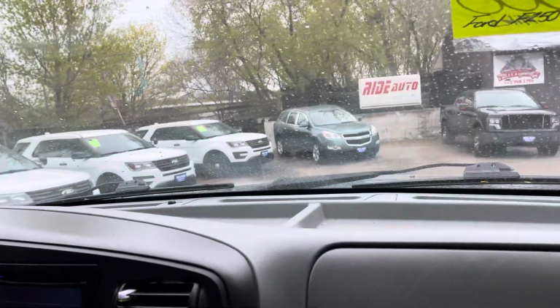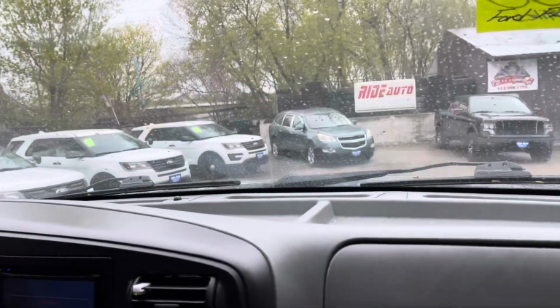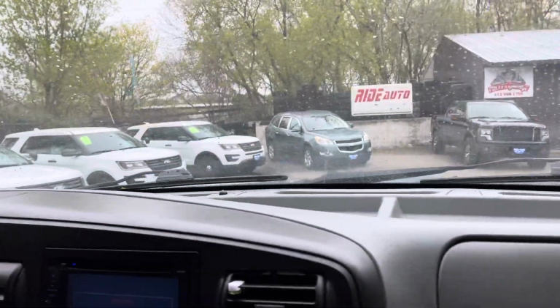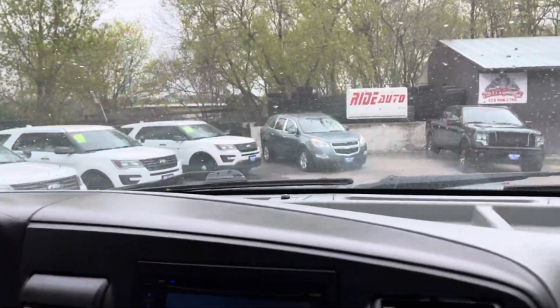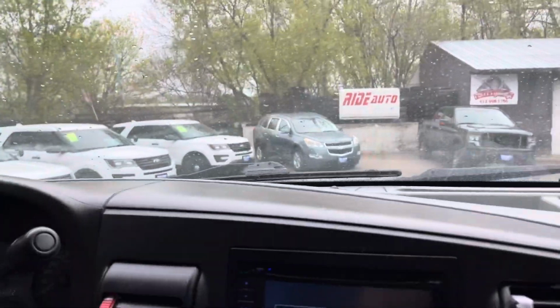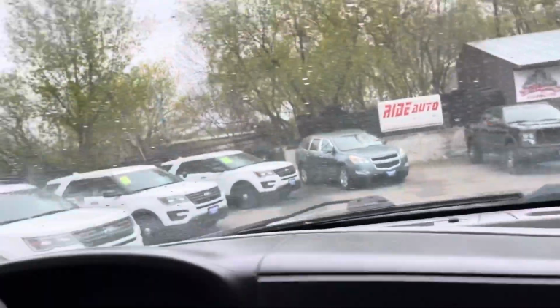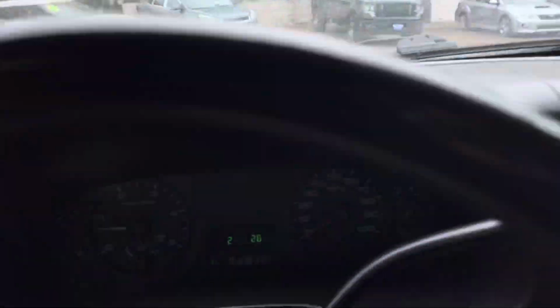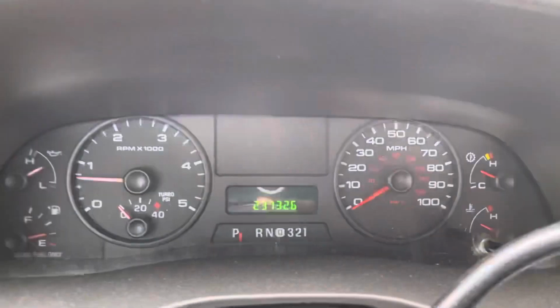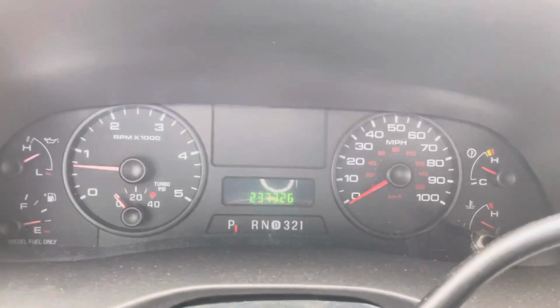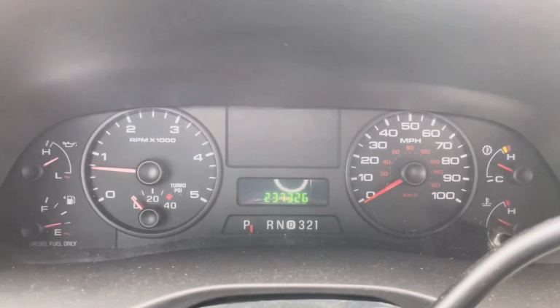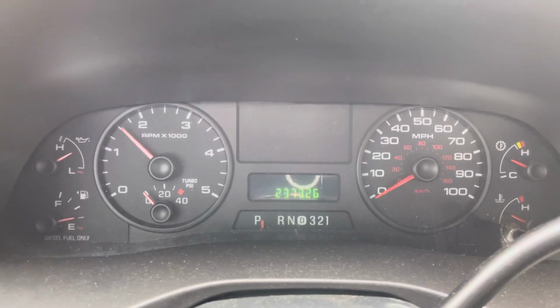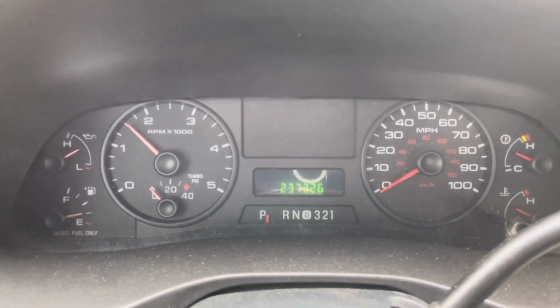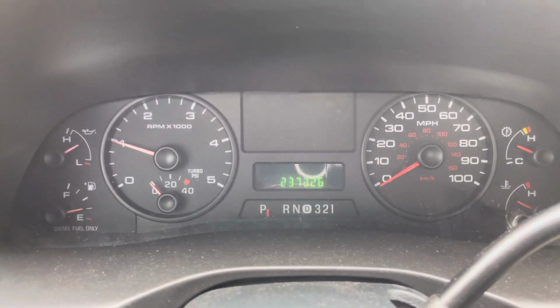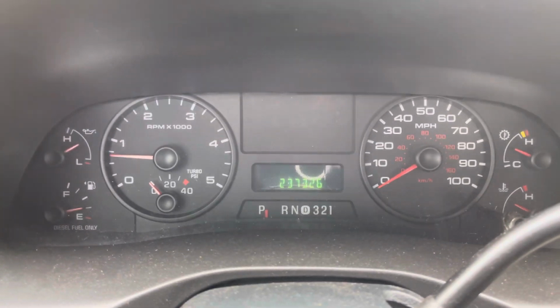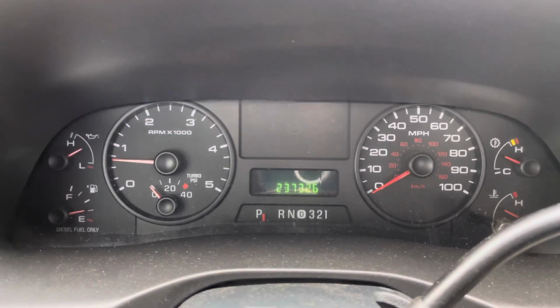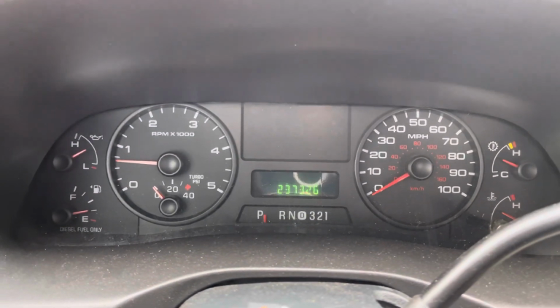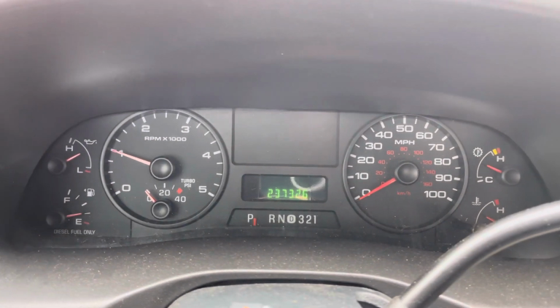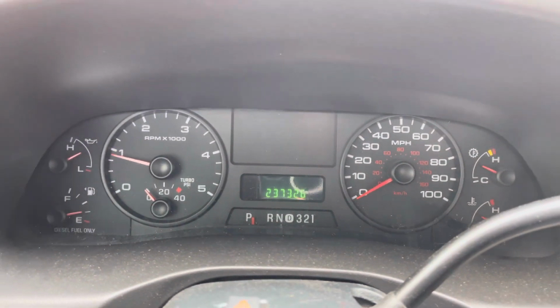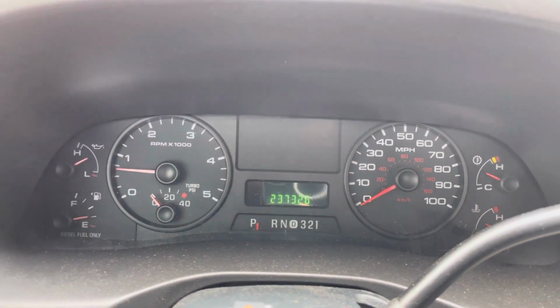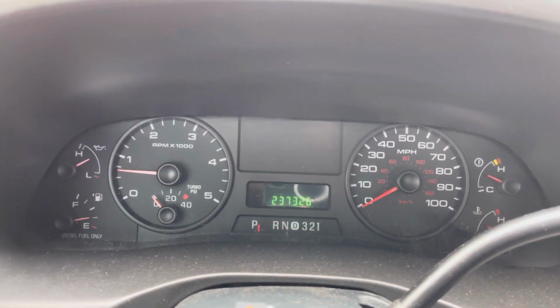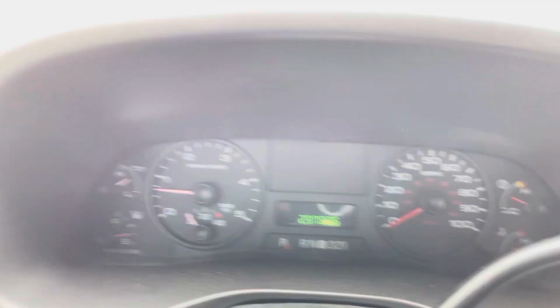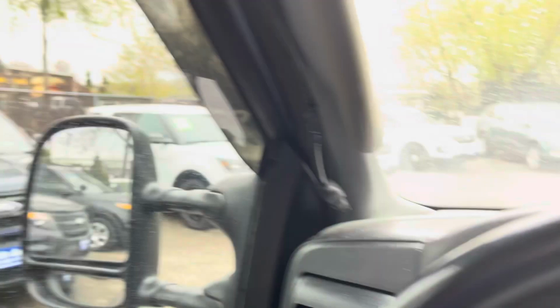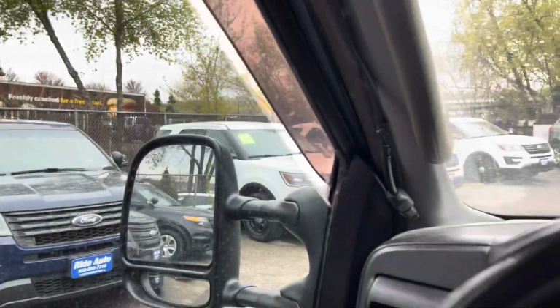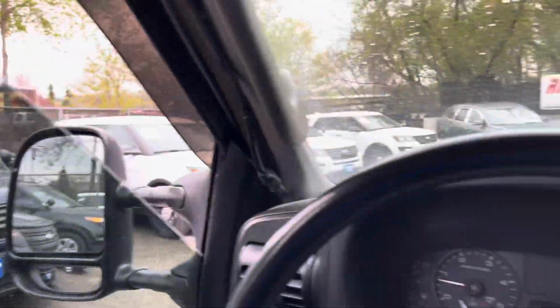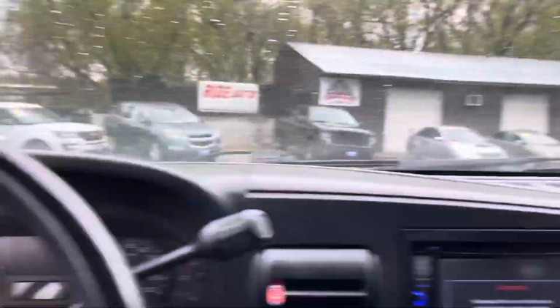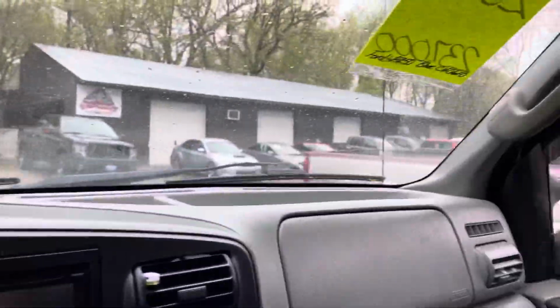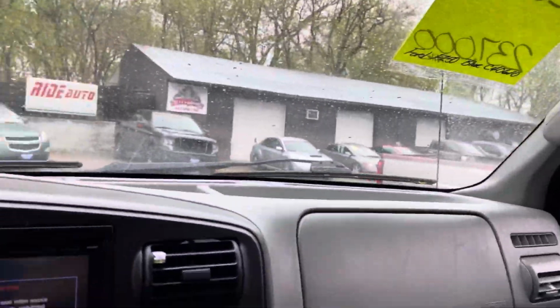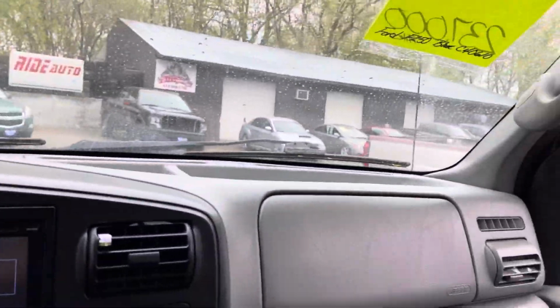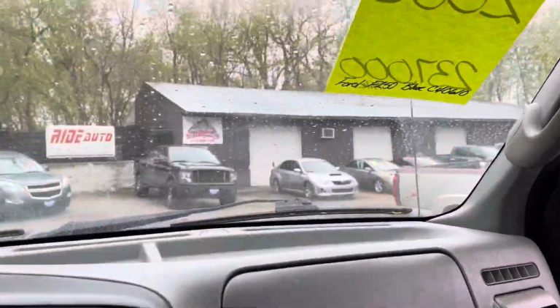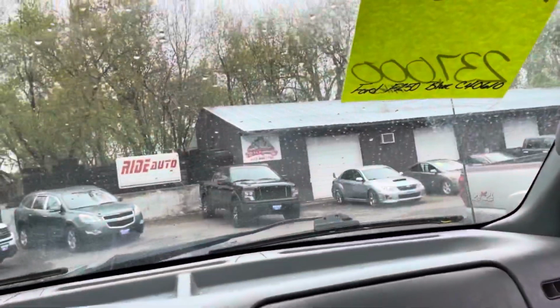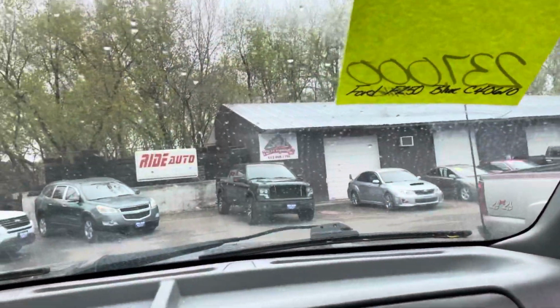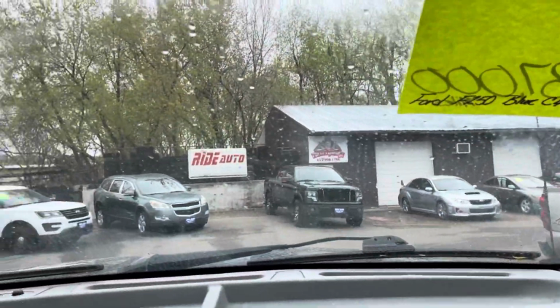Welcome inside the Super Duty. These are the exact, proven miles. When we sold this vehicle it was under 150,000, I believe. So the customer put some miles on it, maintained it, and put some aftermarket accessories on it.